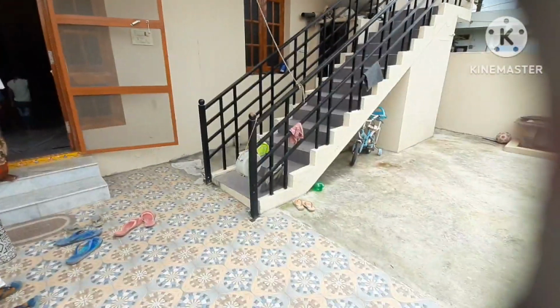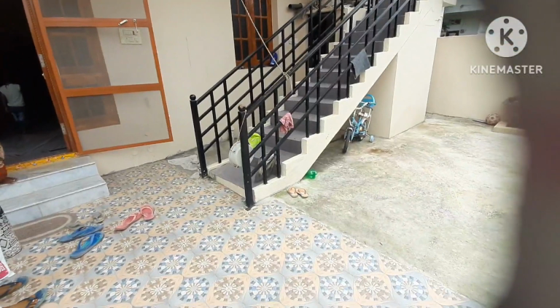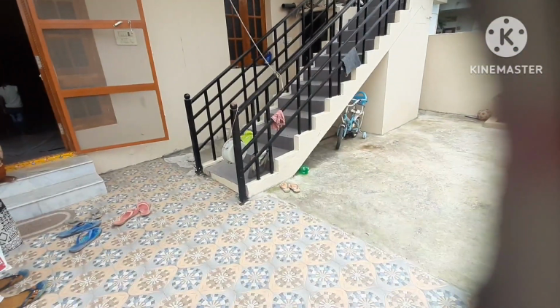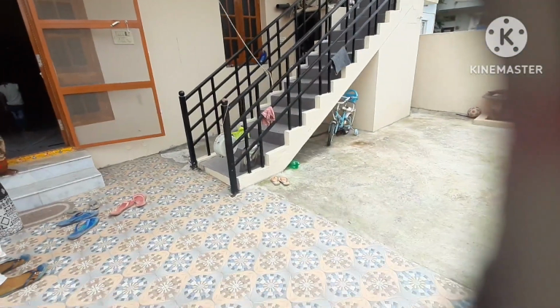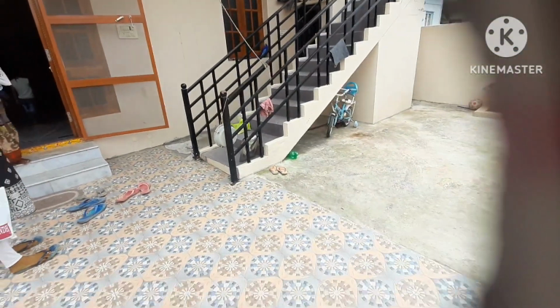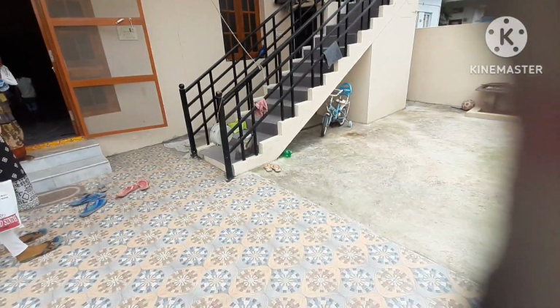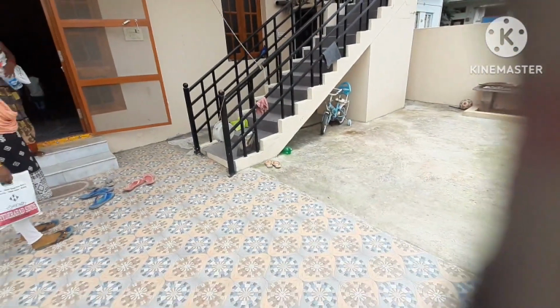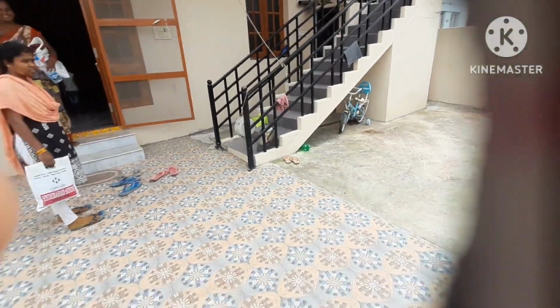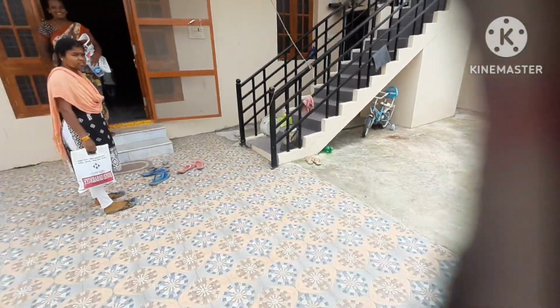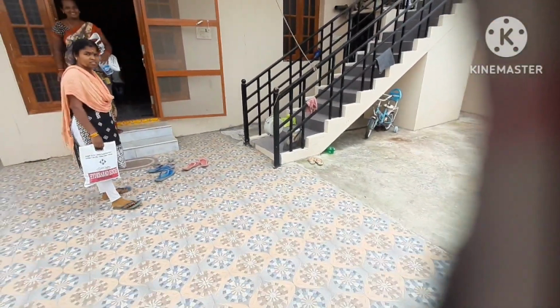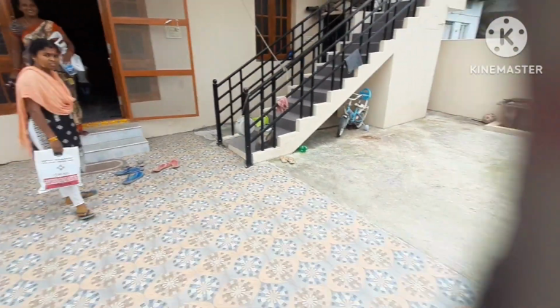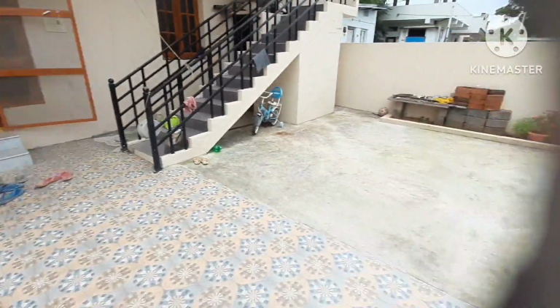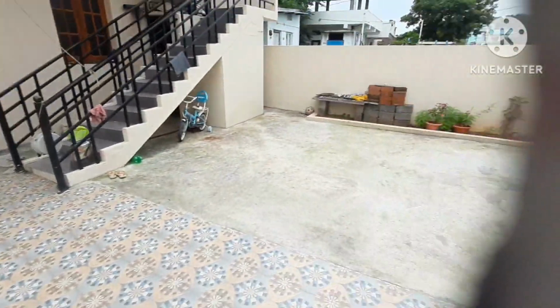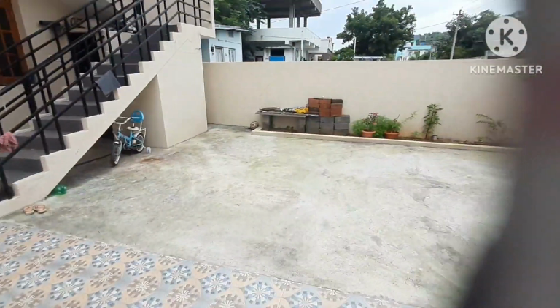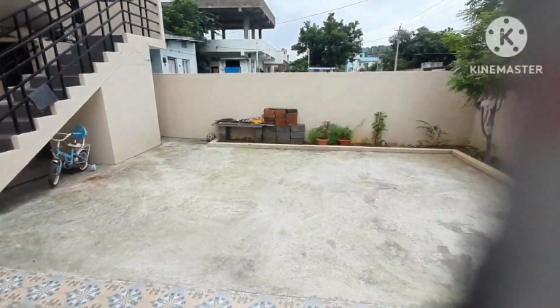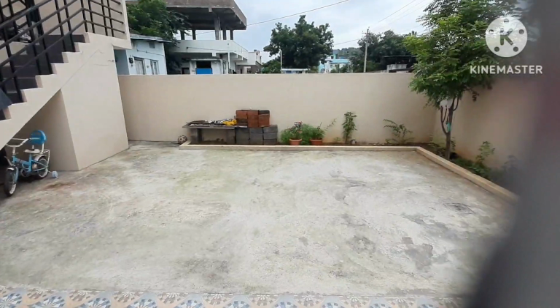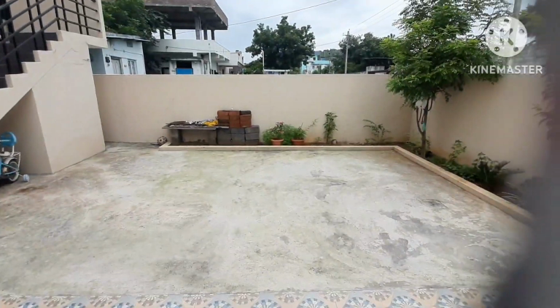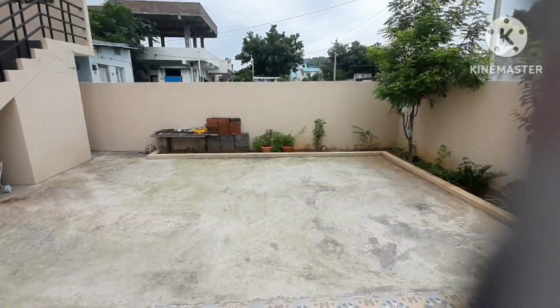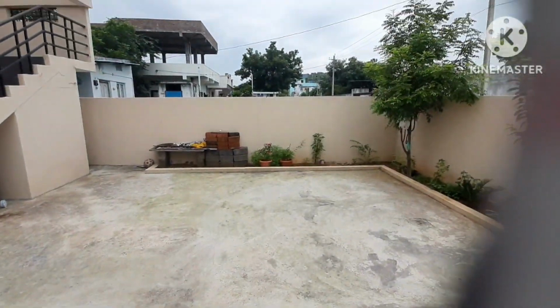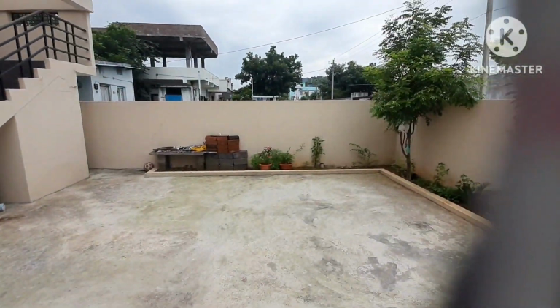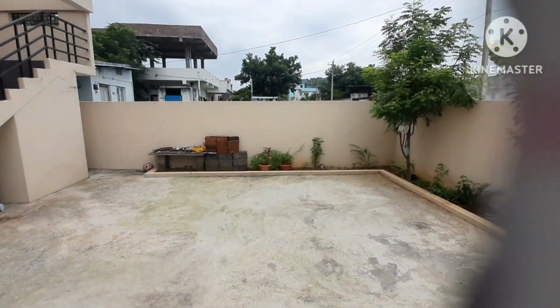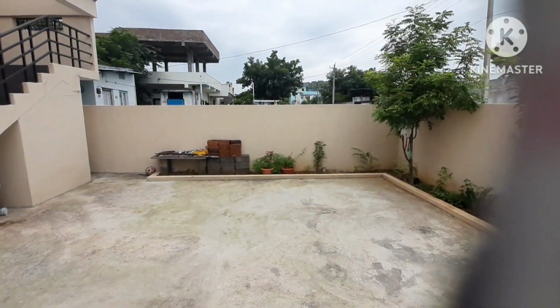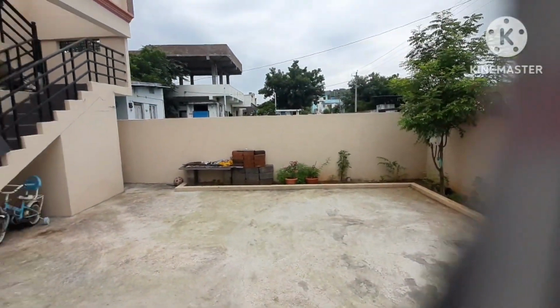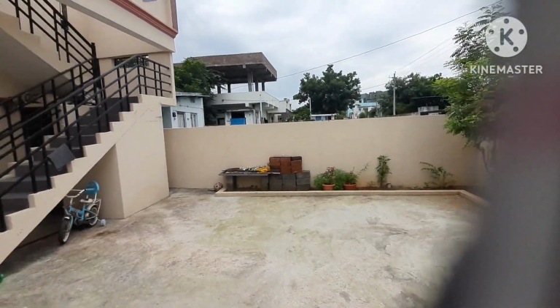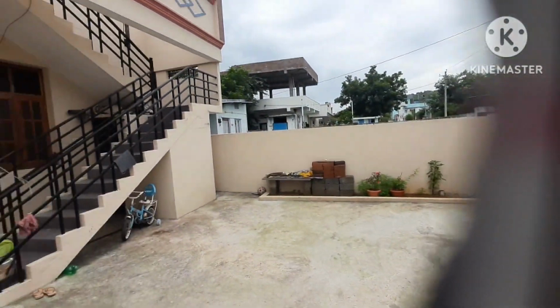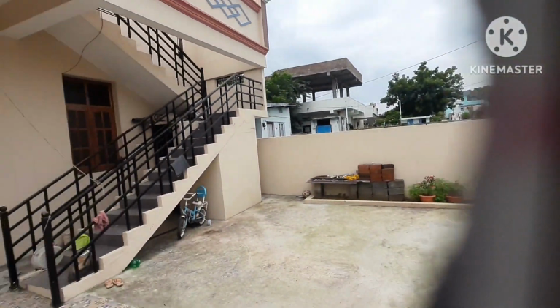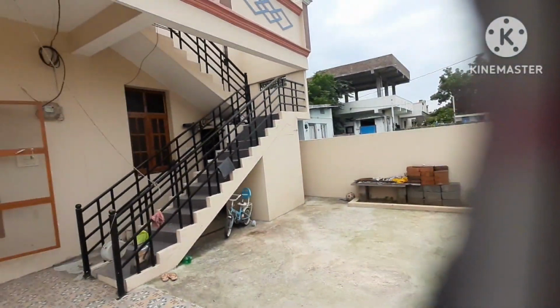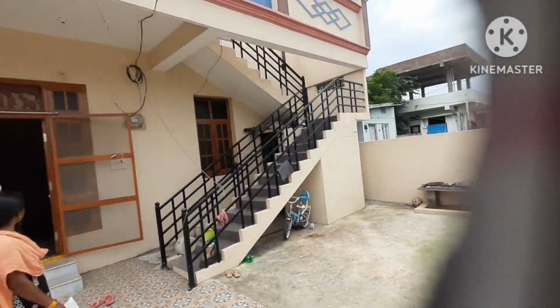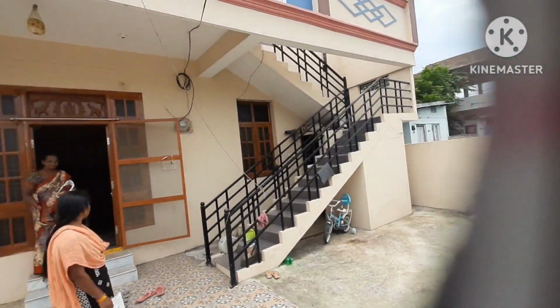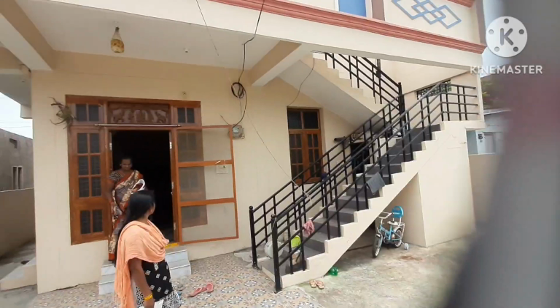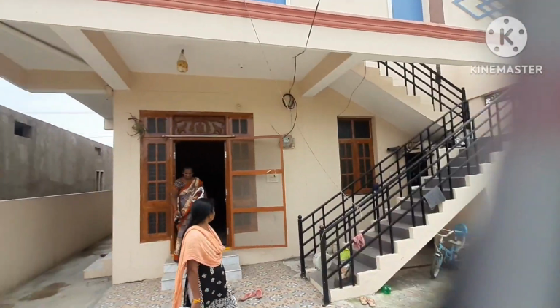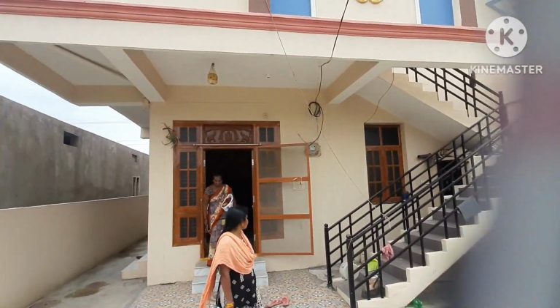It's a little bit of a home tour, but it's a beautiful place. There's a lot of space in the front. There's a lot of space — it's a beautiful view.